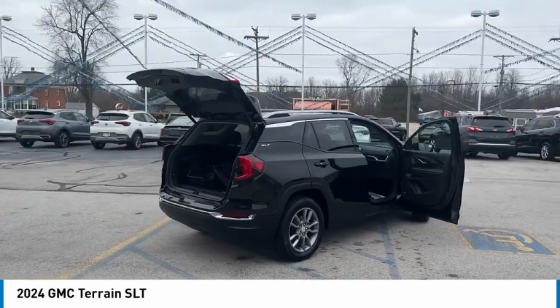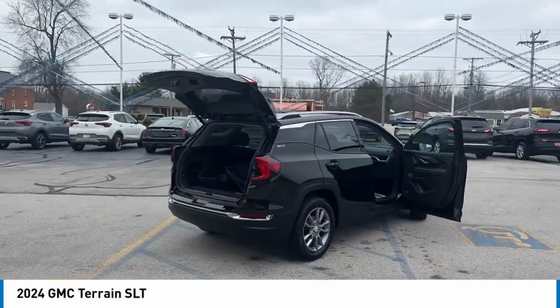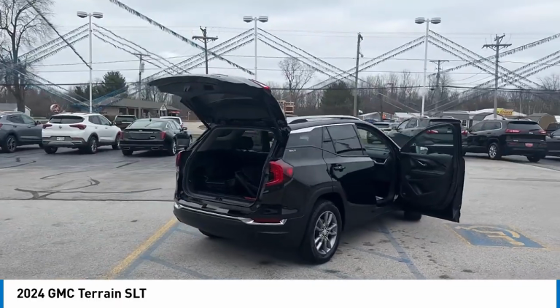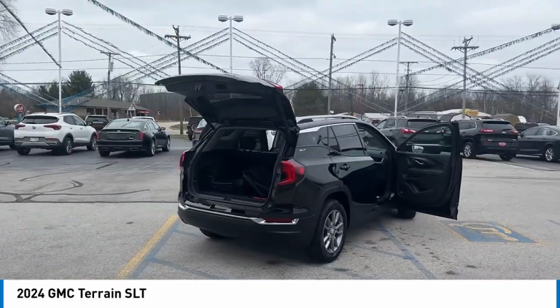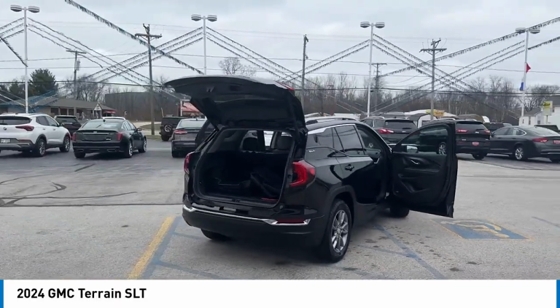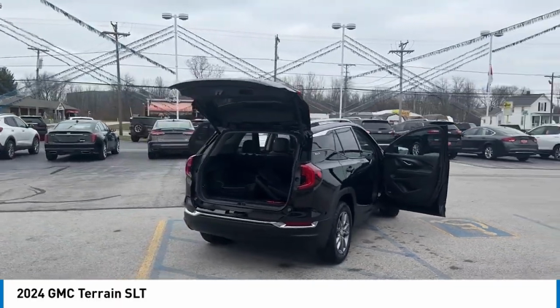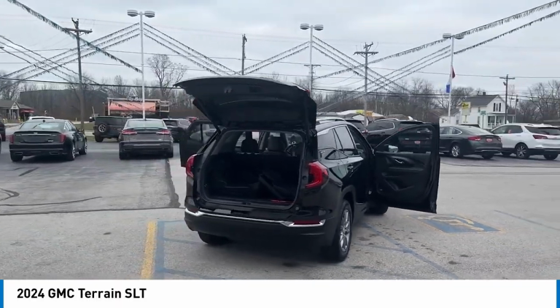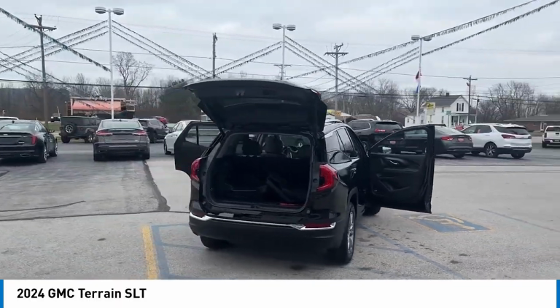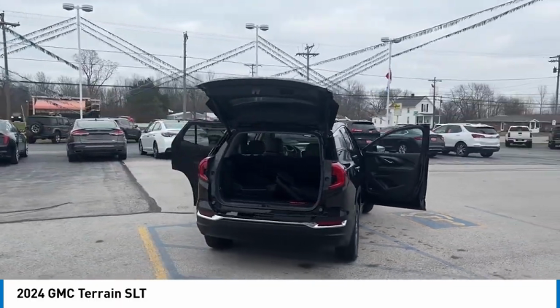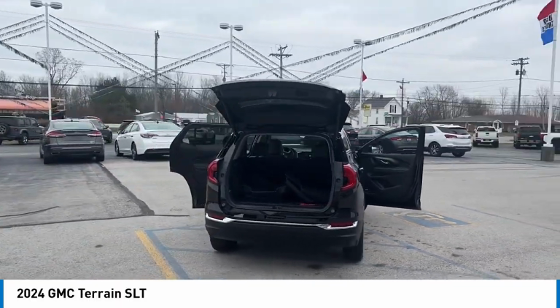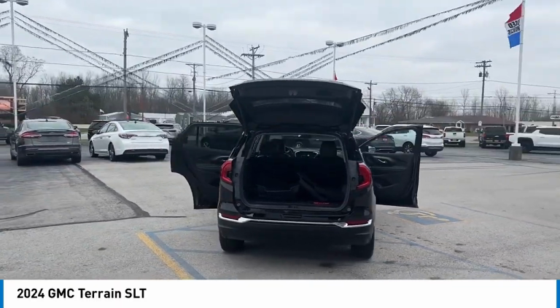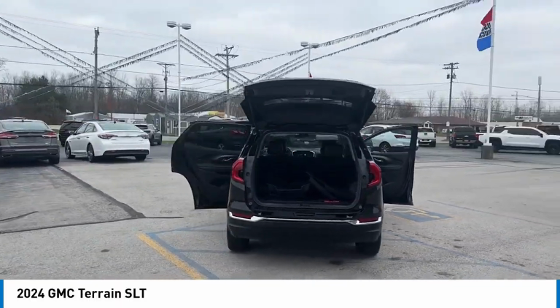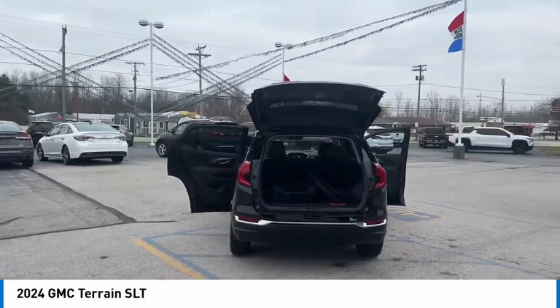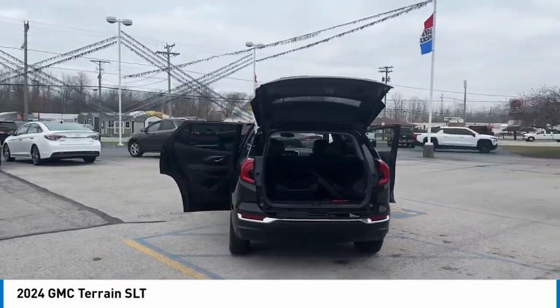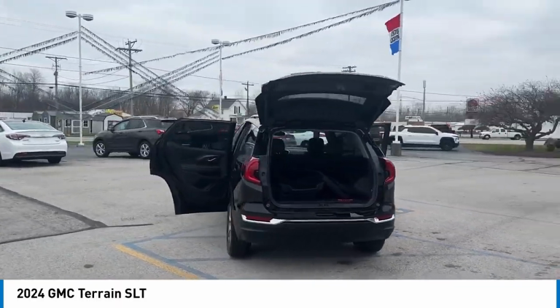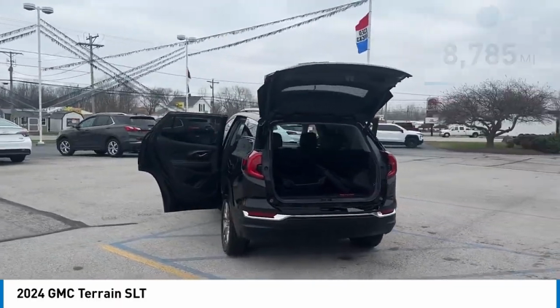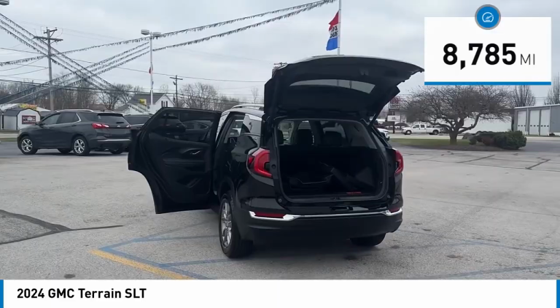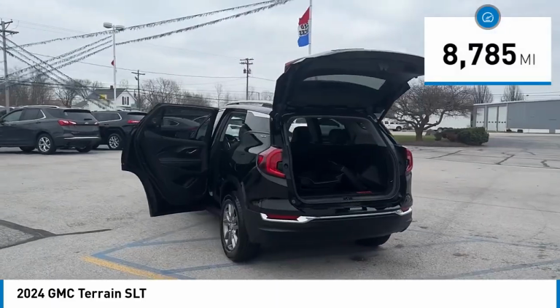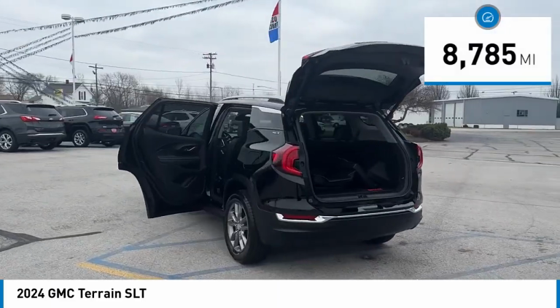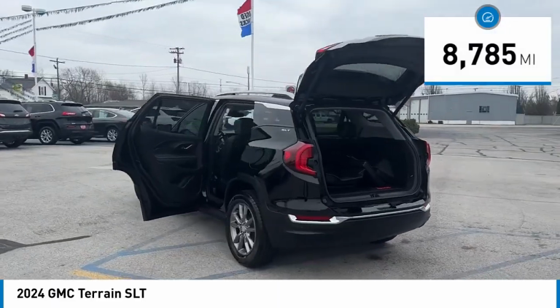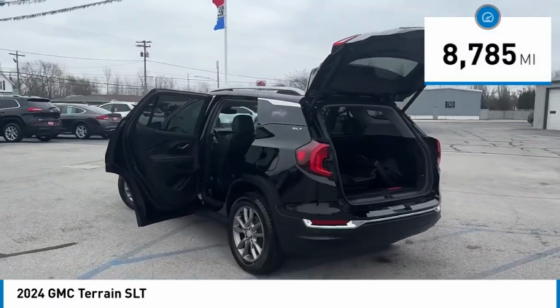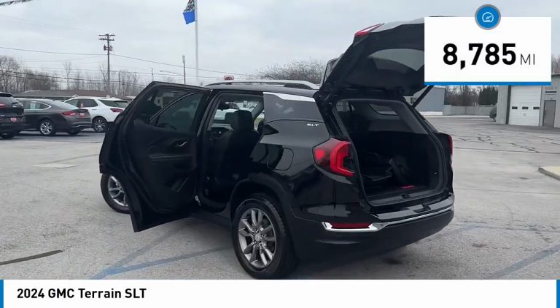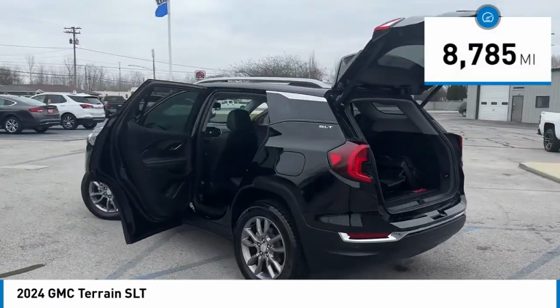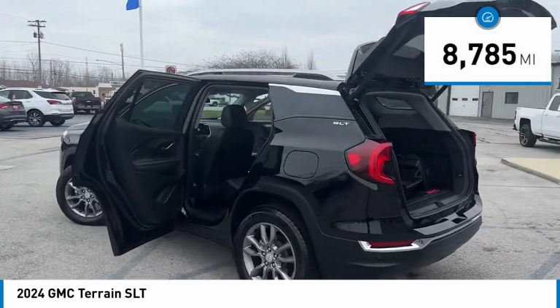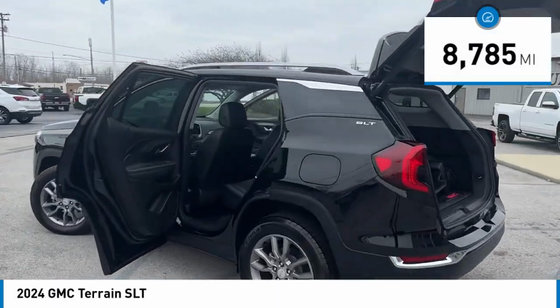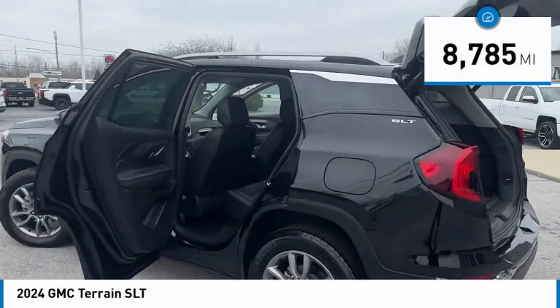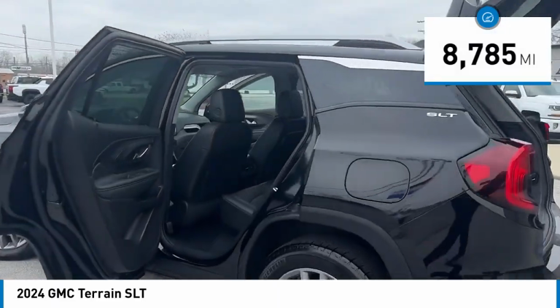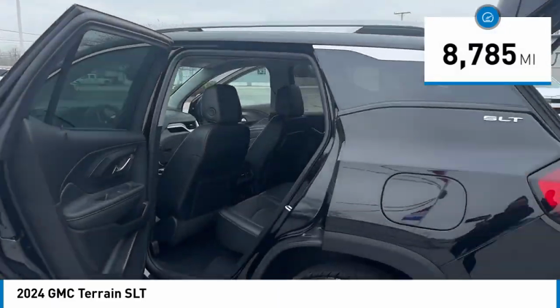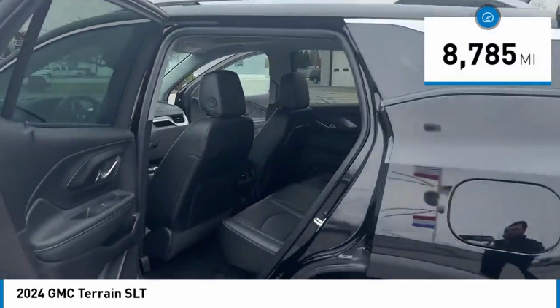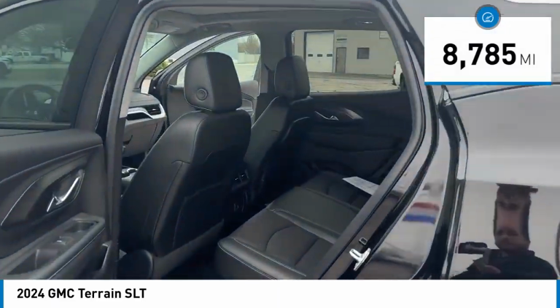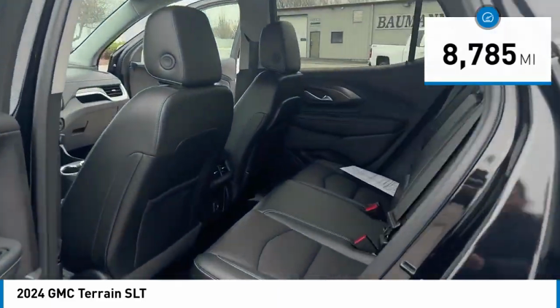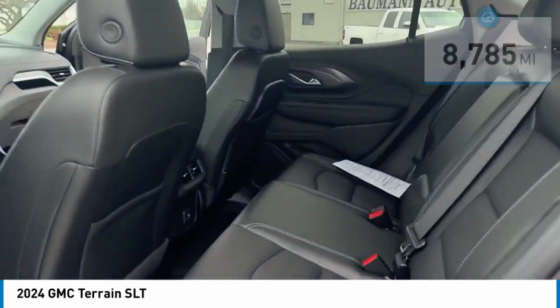And an EPA-estimated 32-highway MPG is not bad either. This vehicle has less than 9,000 miles. Here are some of this vehicle's great options.